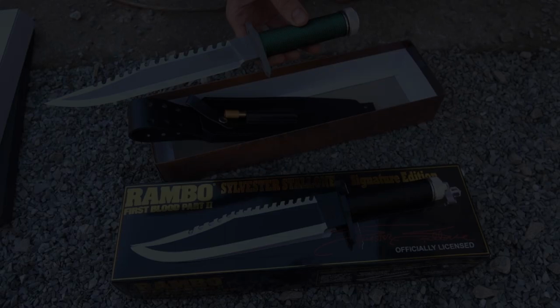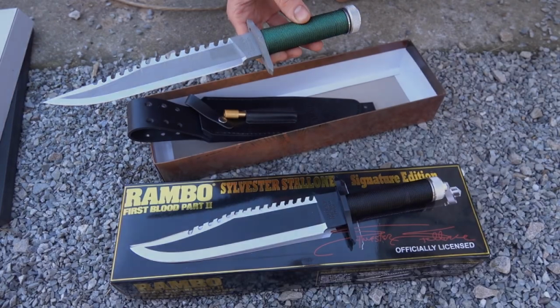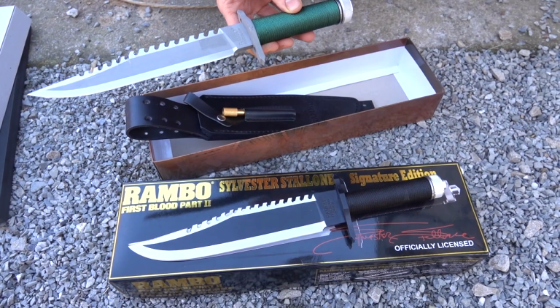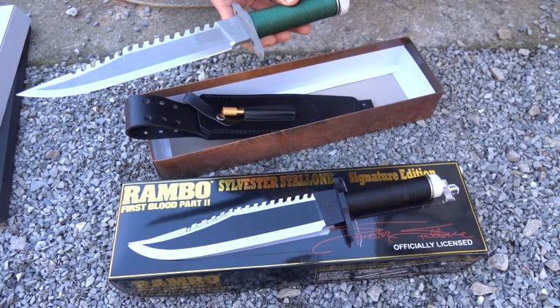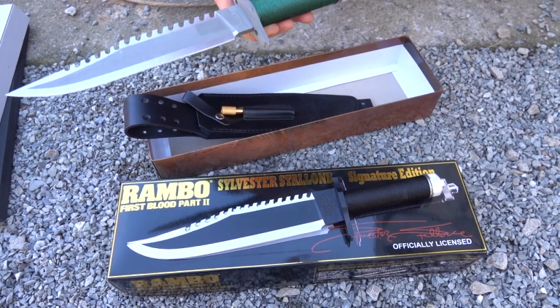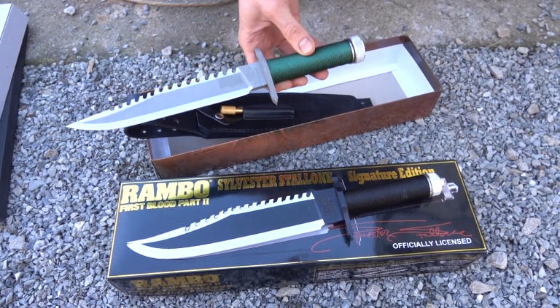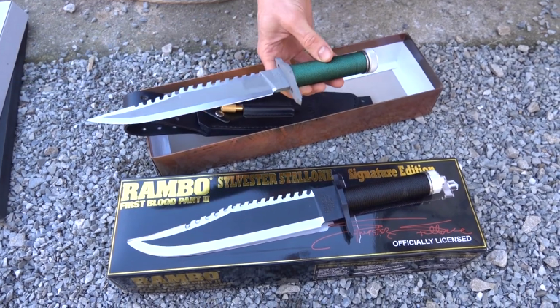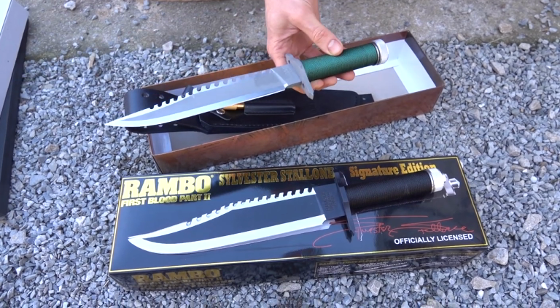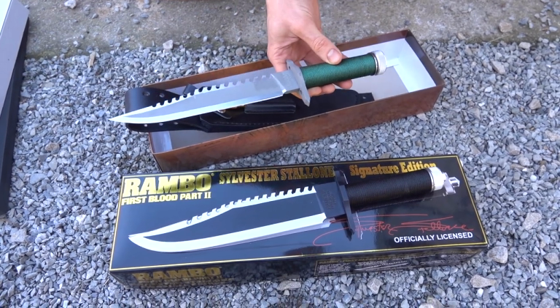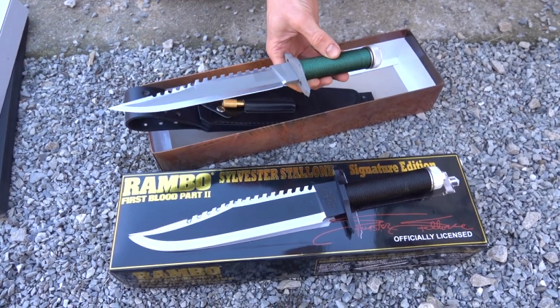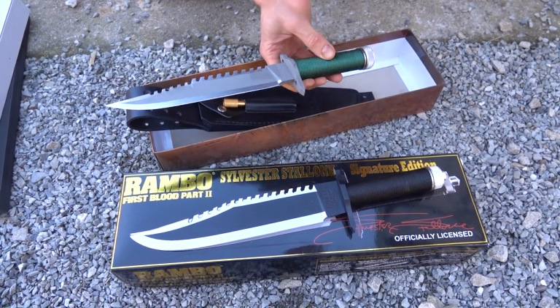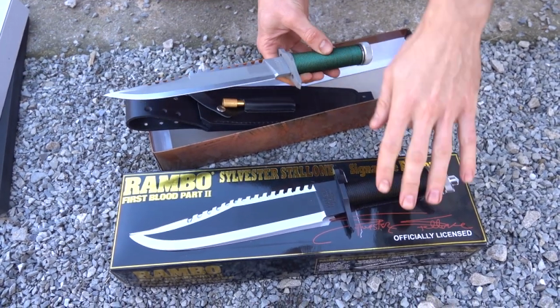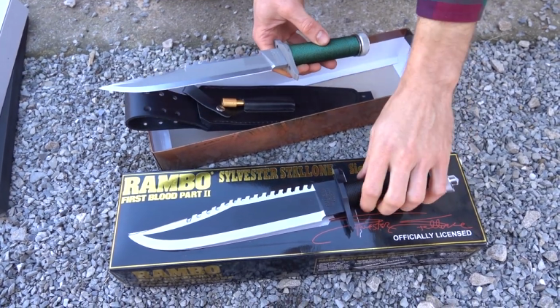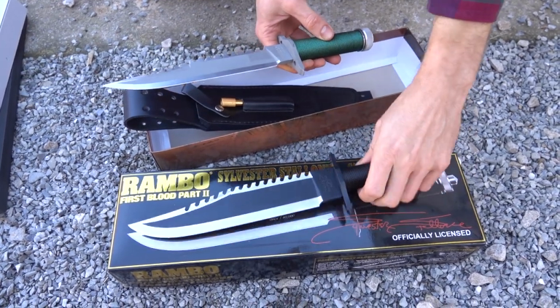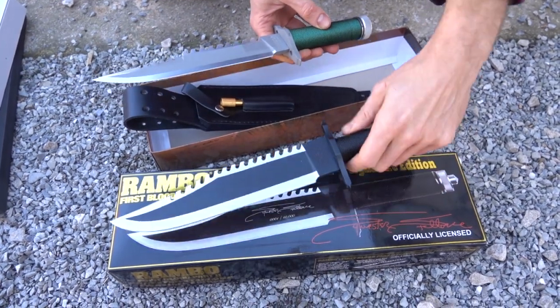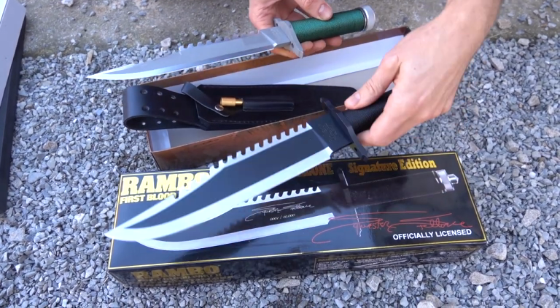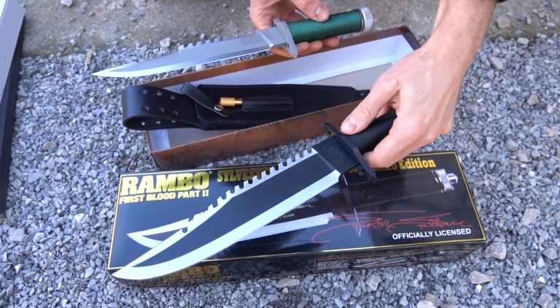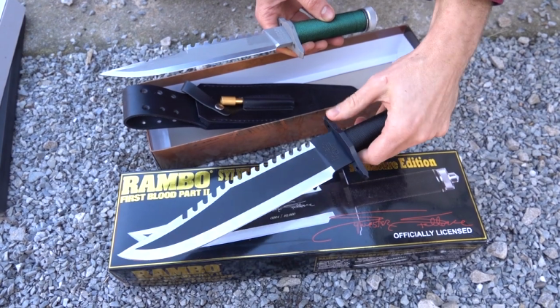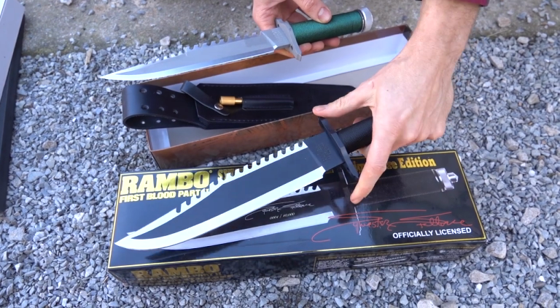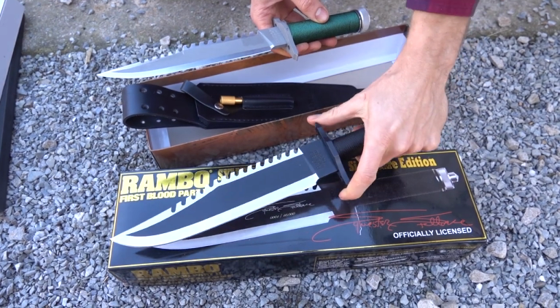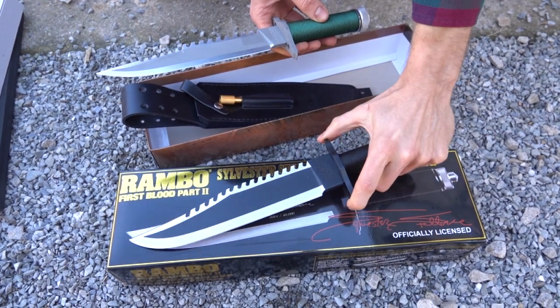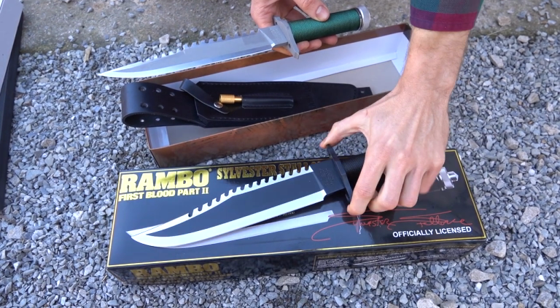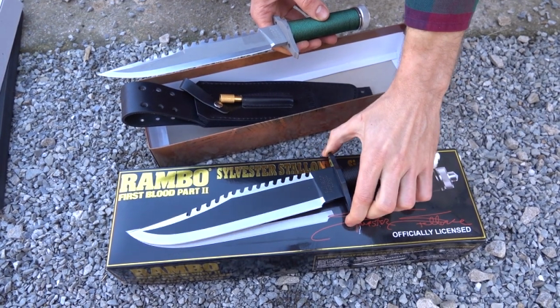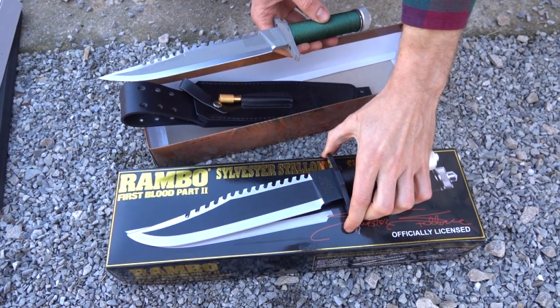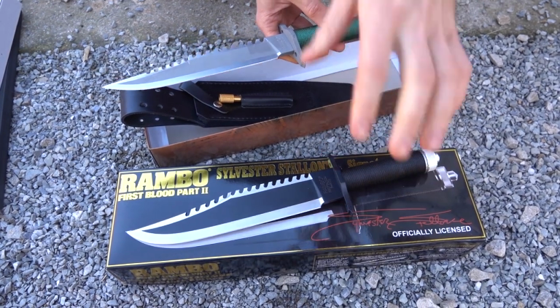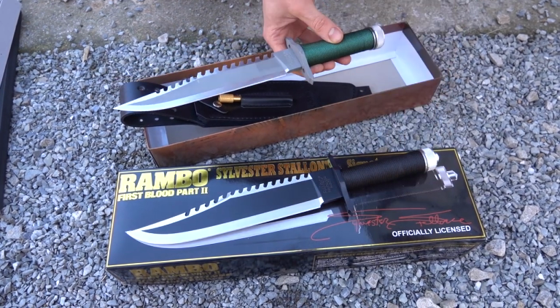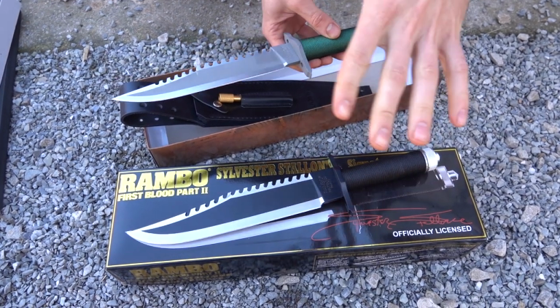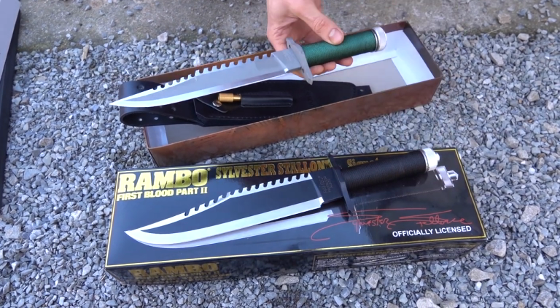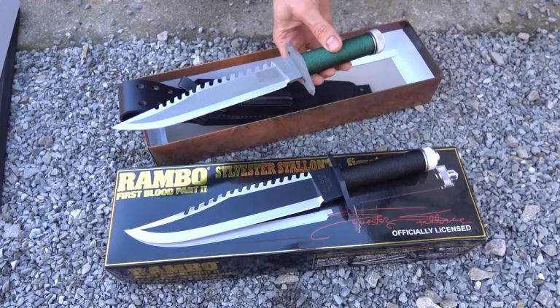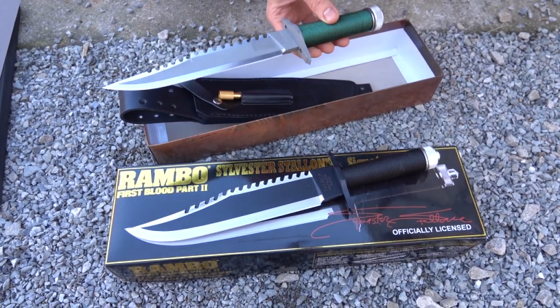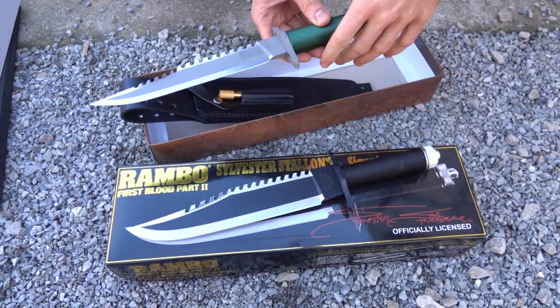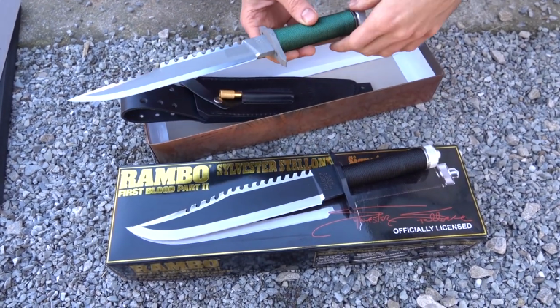Hi, so today we're doing a video on the Rambo 2. You might want to watch the Rambo 1 video if you haven't already to get an overview on the collection that we have here.